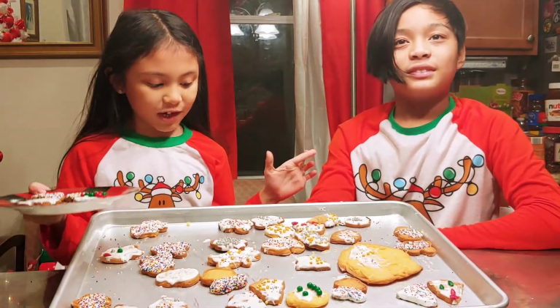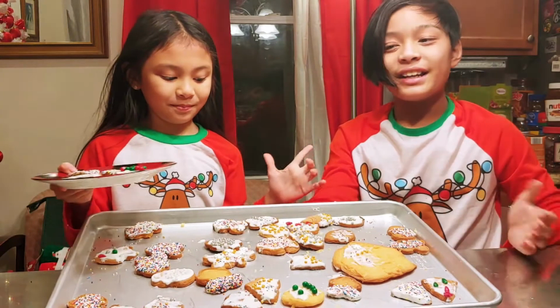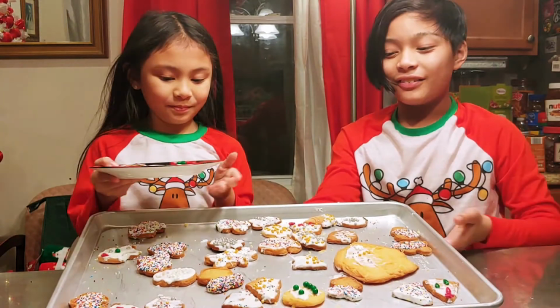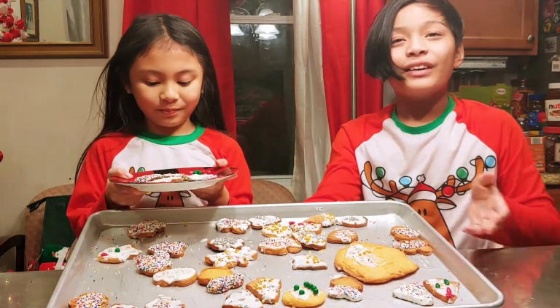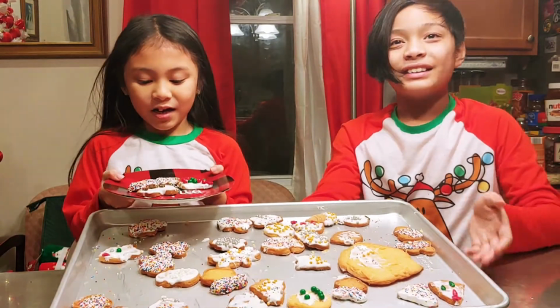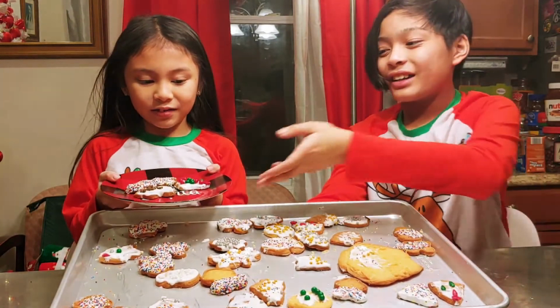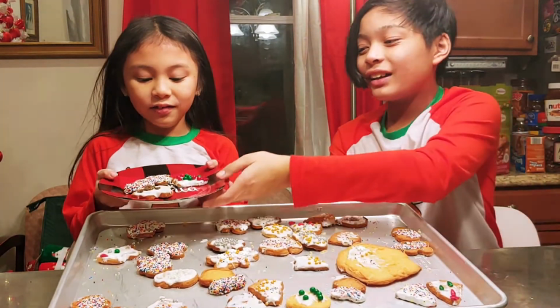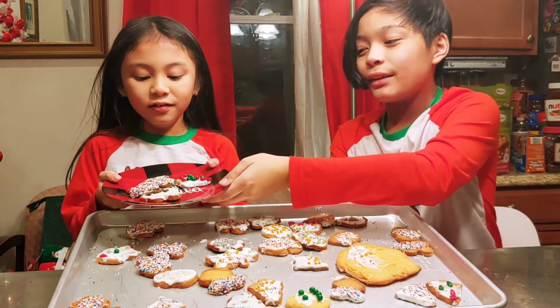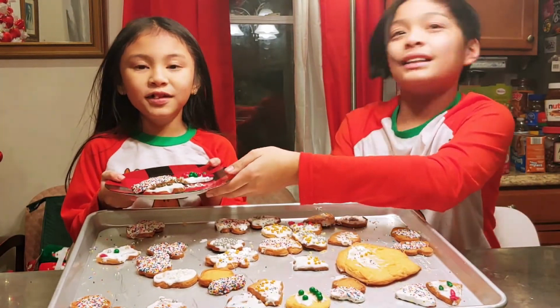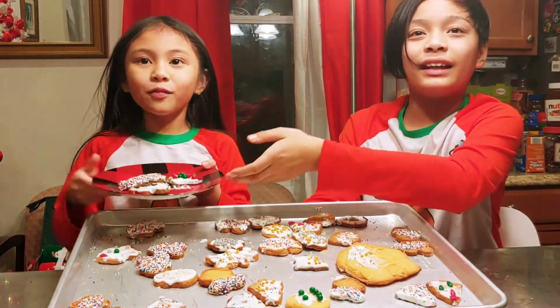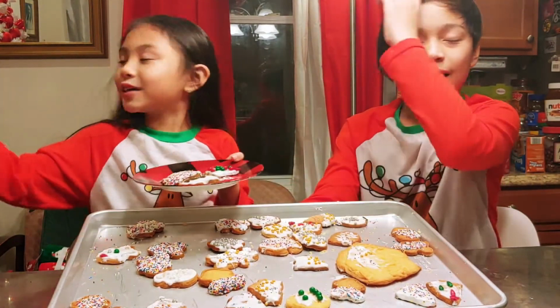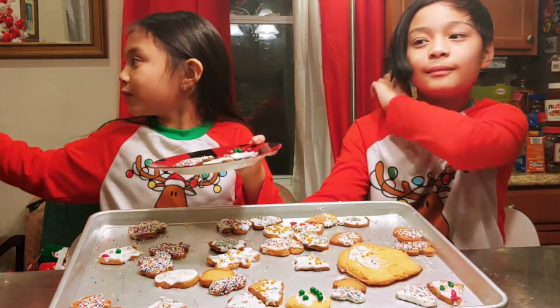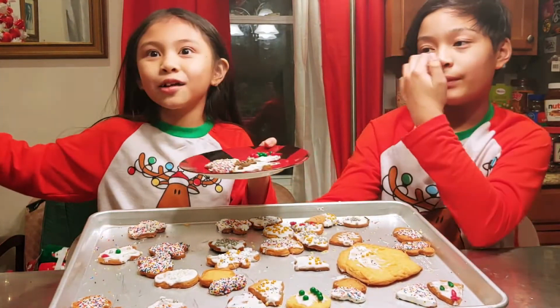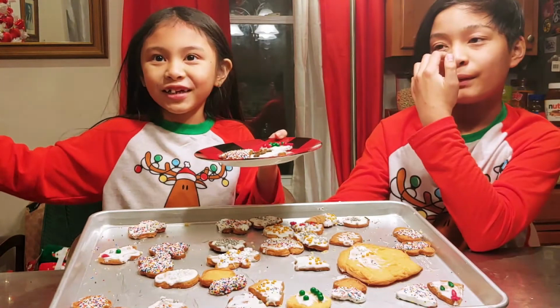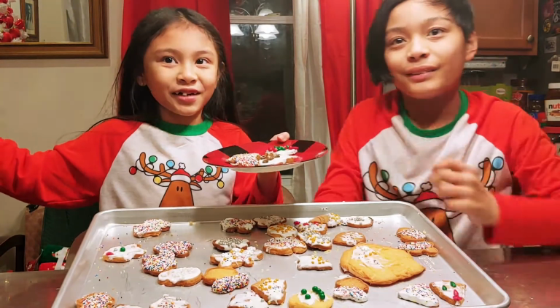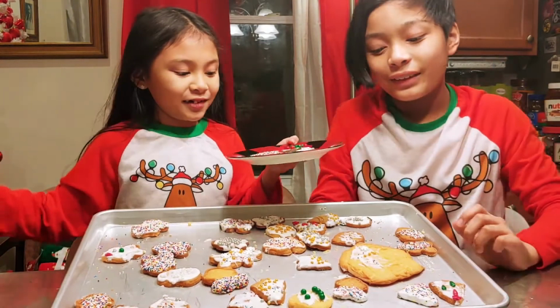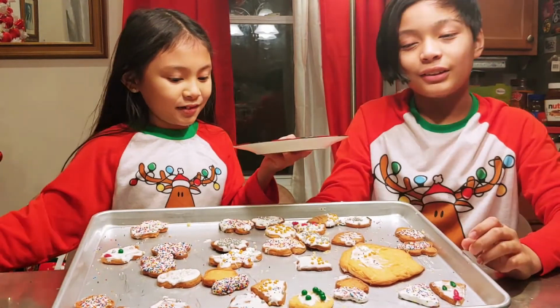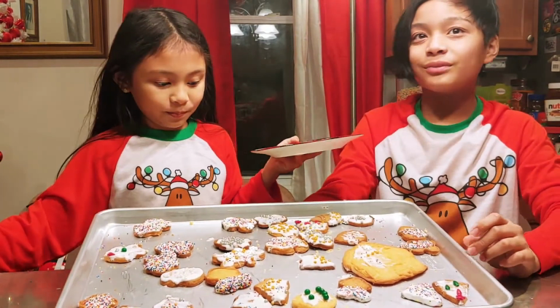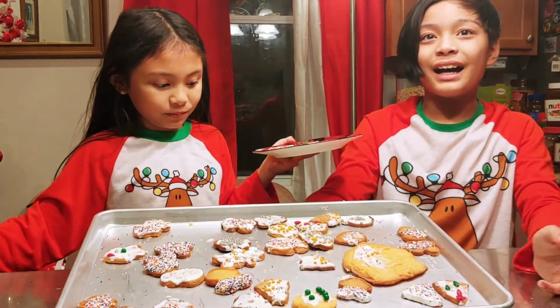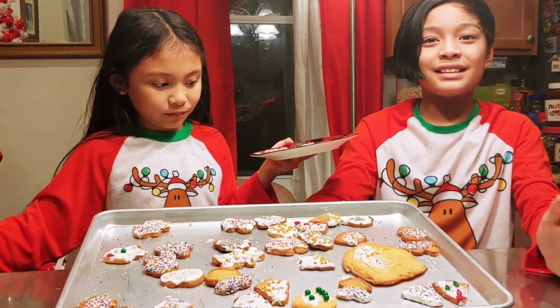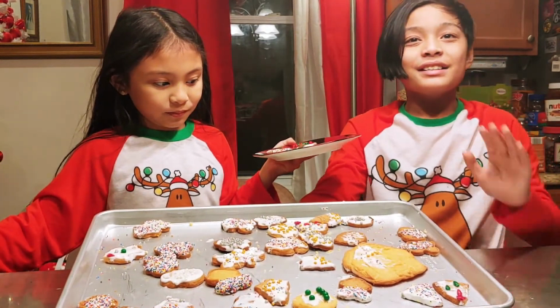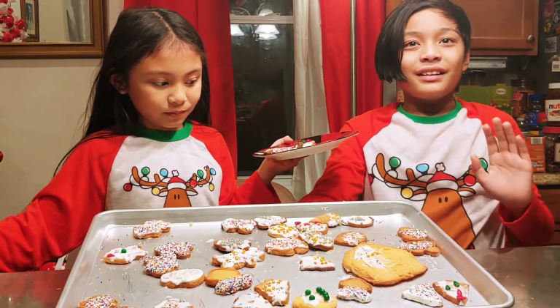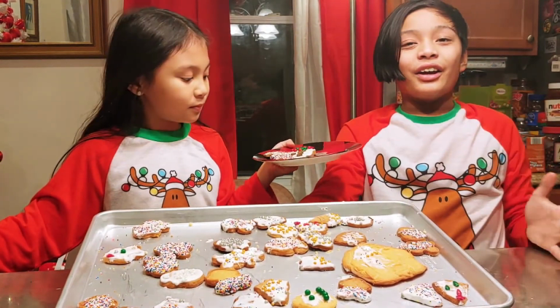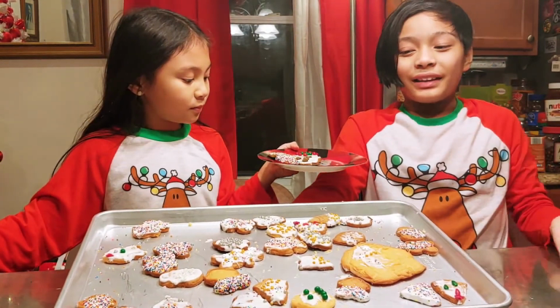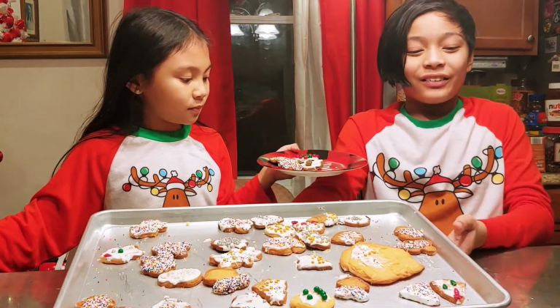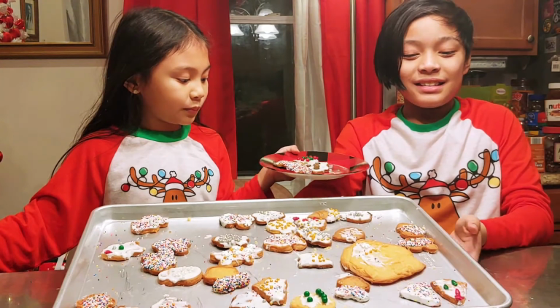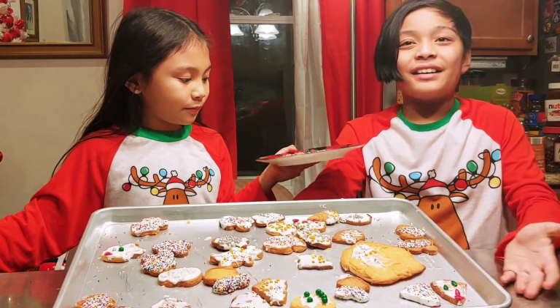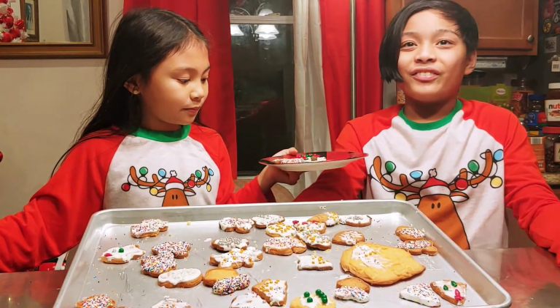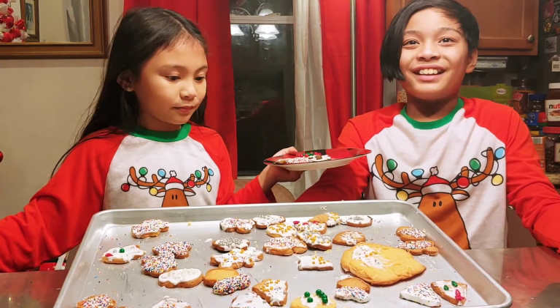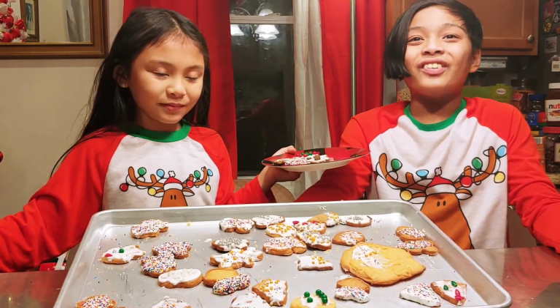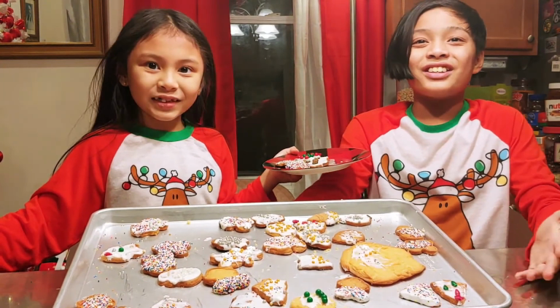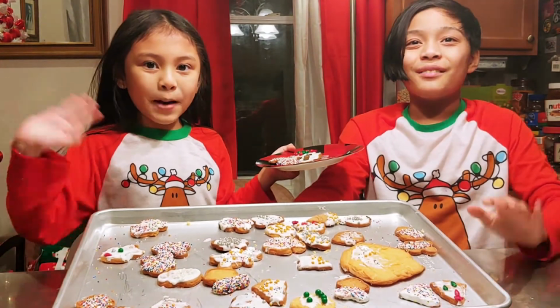So guys, these are the cookies that we're going to be giving Santa. And we're going to give them to Penny and Randy. I hope you like our cookies and thank you for watching. Bye.